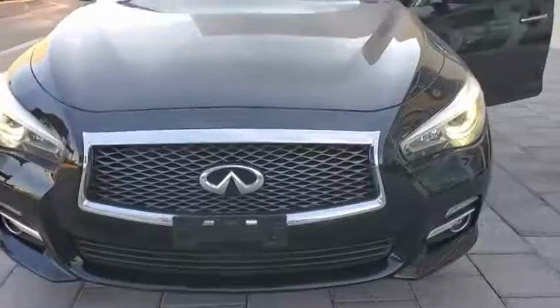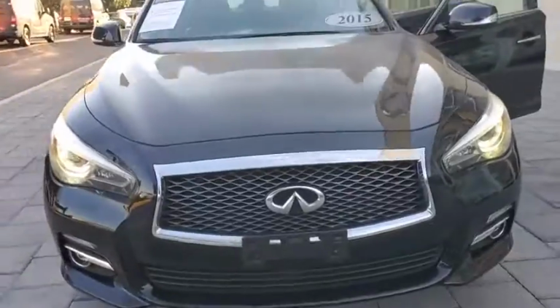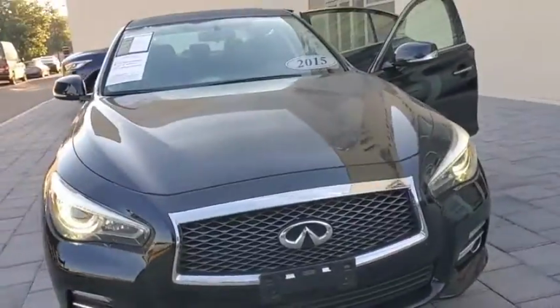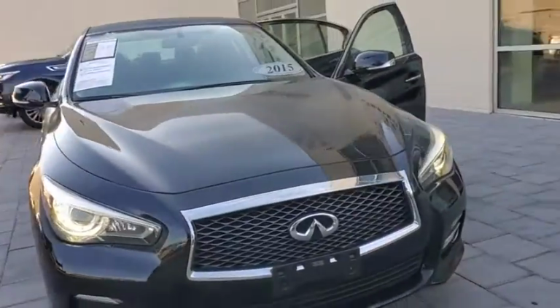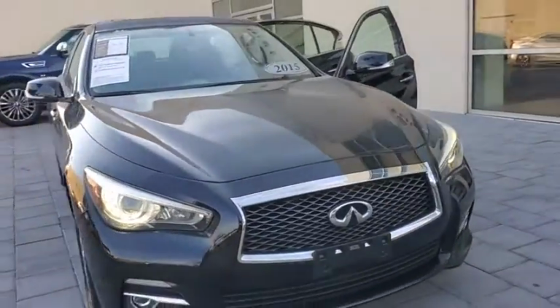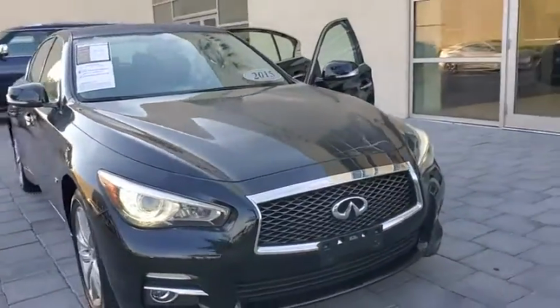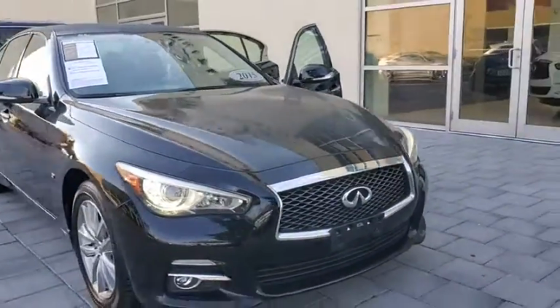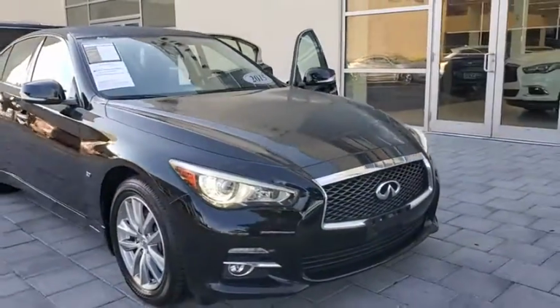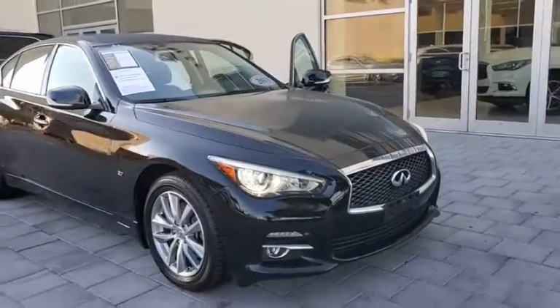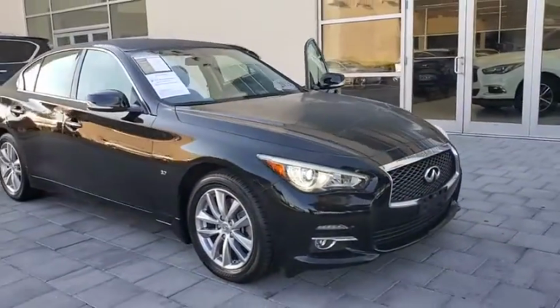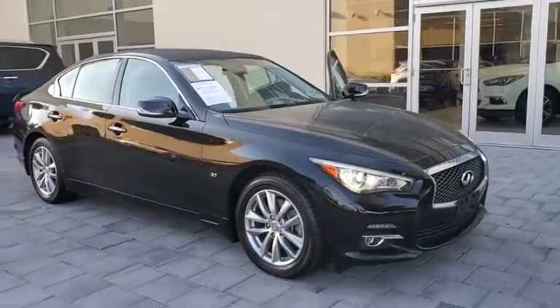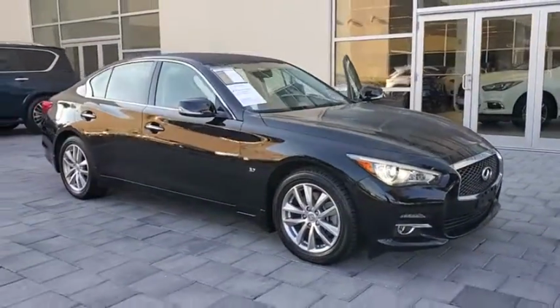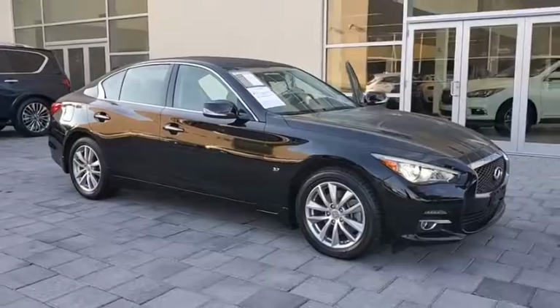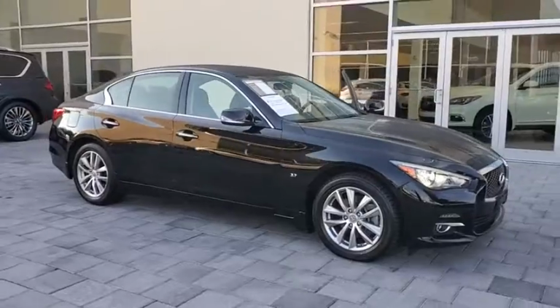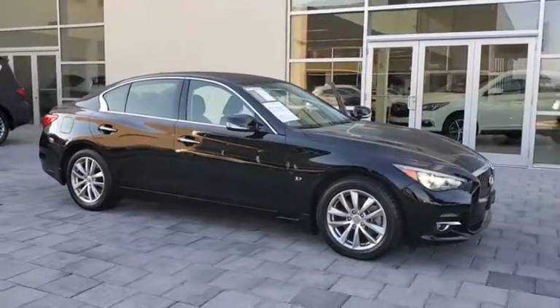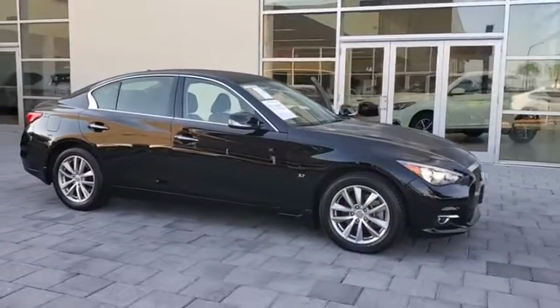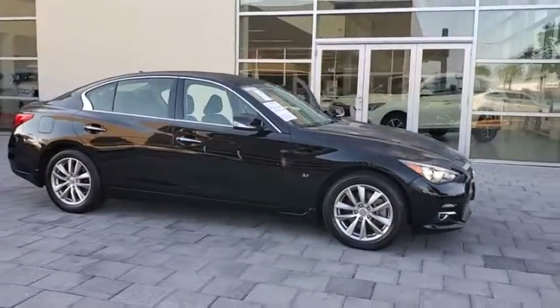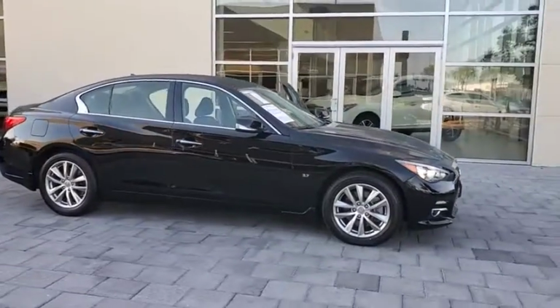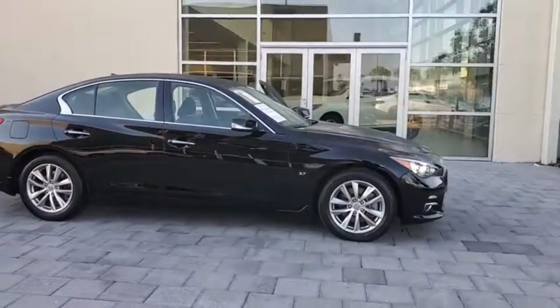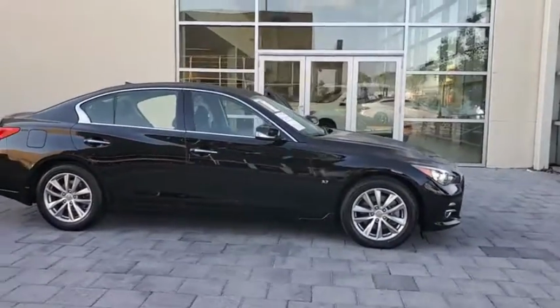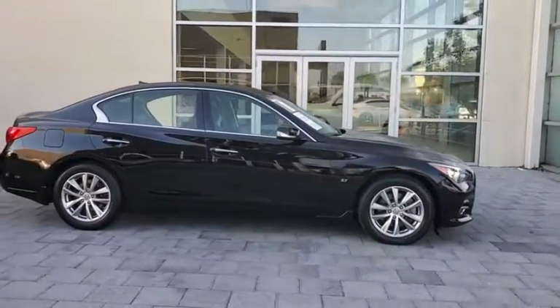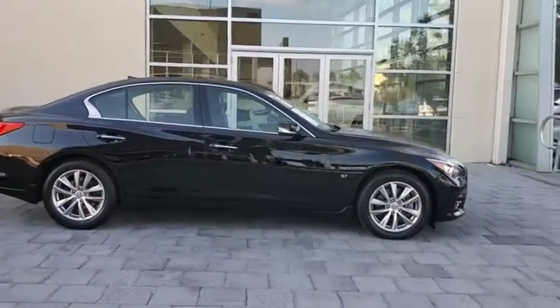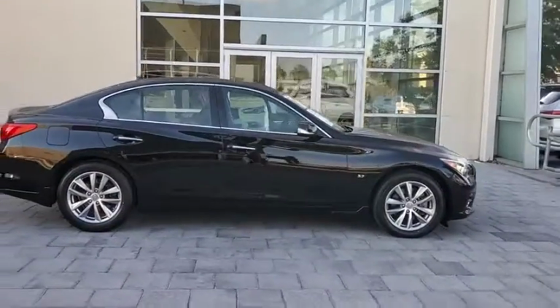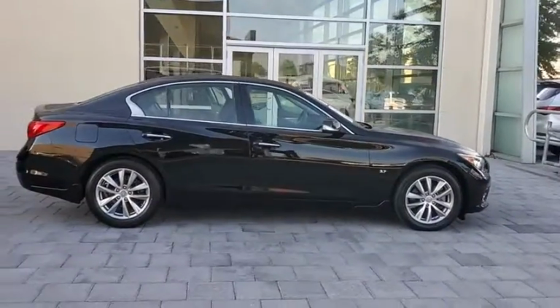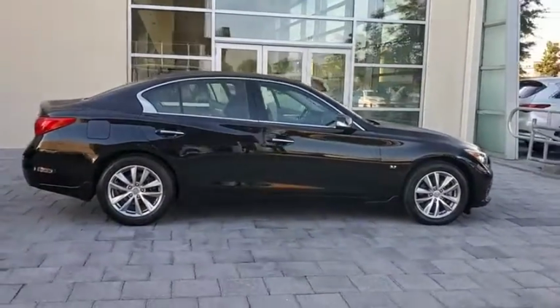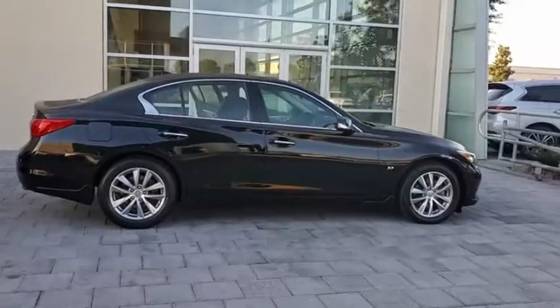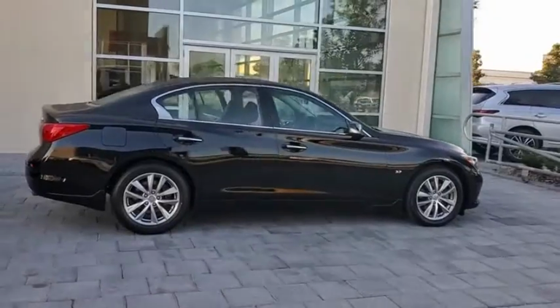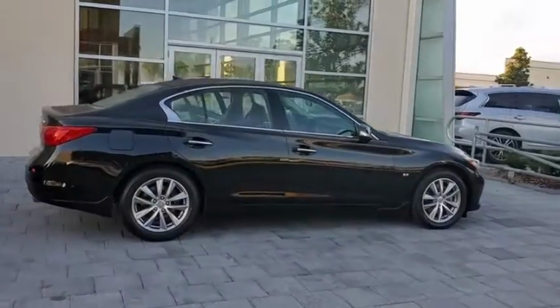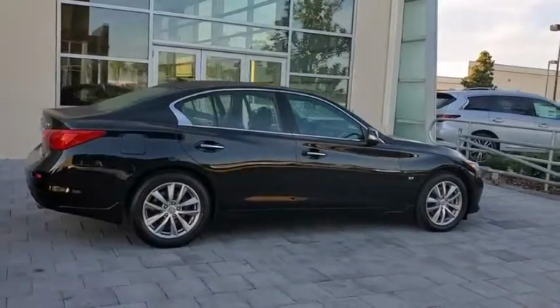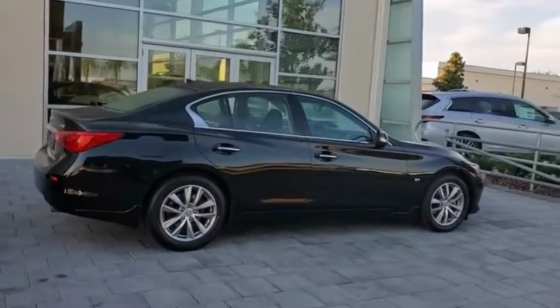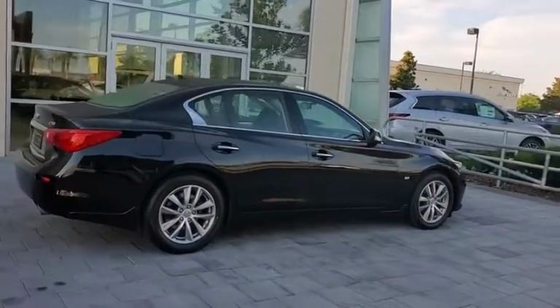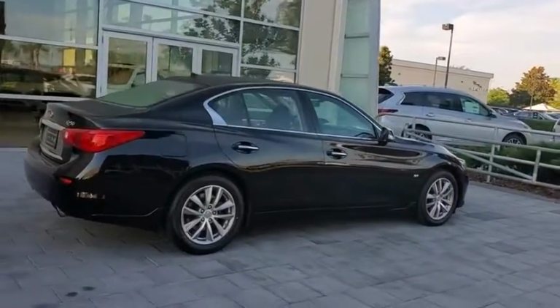Looking for the right vehicle? Check out the 2015 Infiniti Q50. The Q50 has elevated design expression by breaking all the design rules. Along with the signature appearance, it also comes with power.